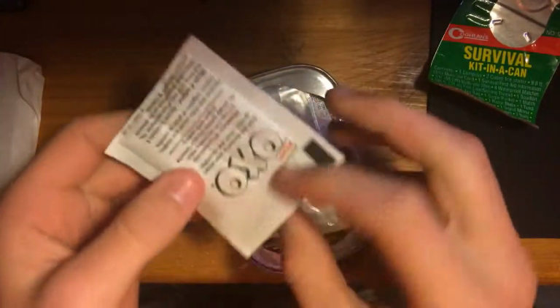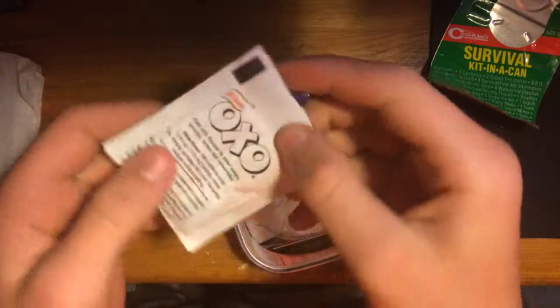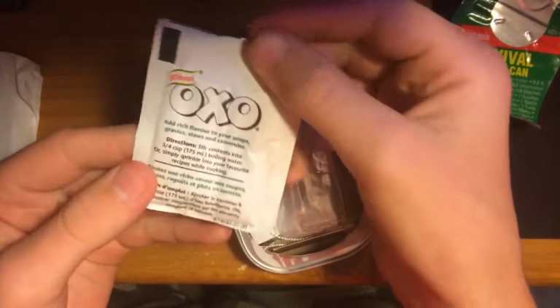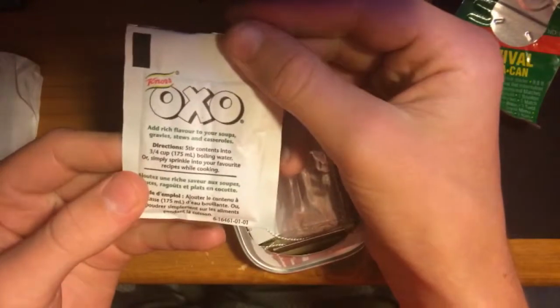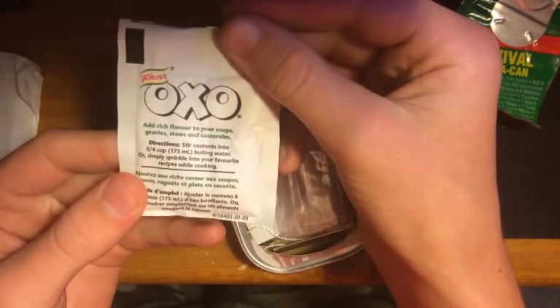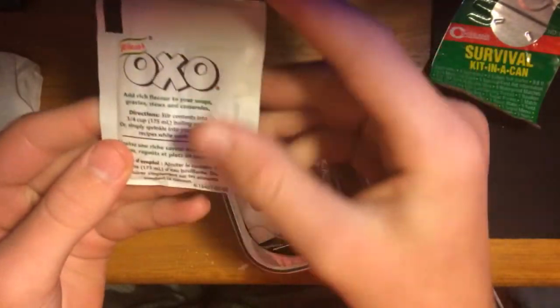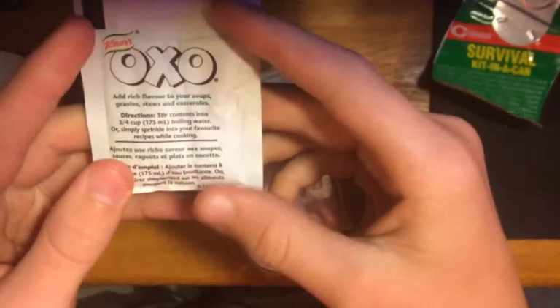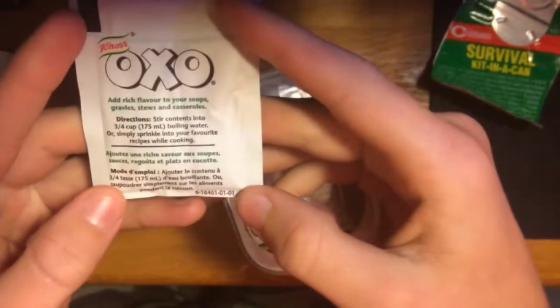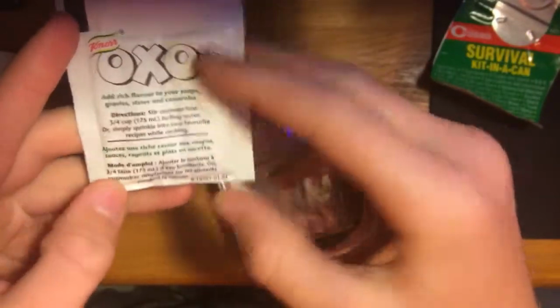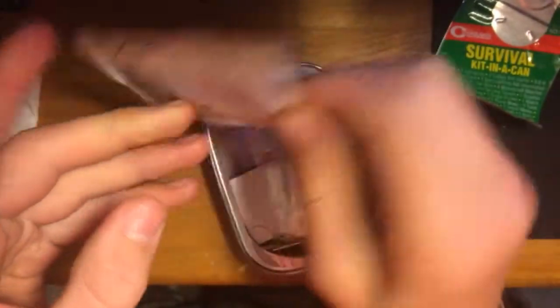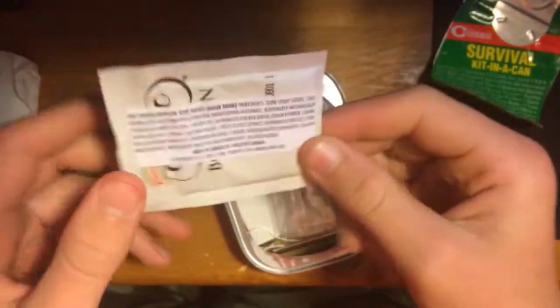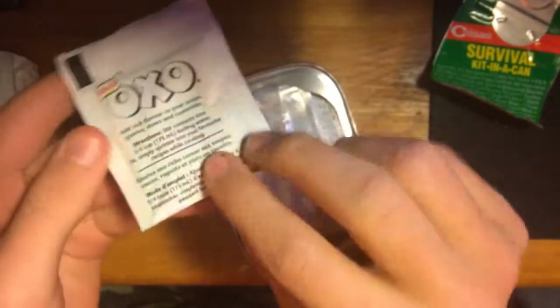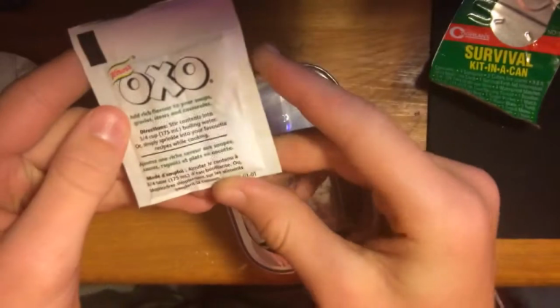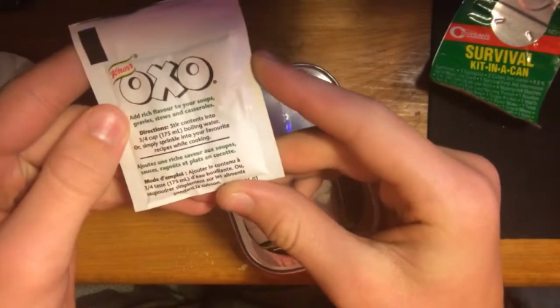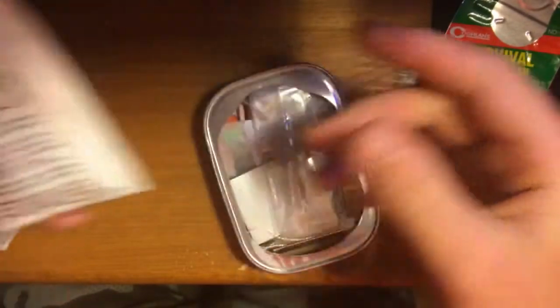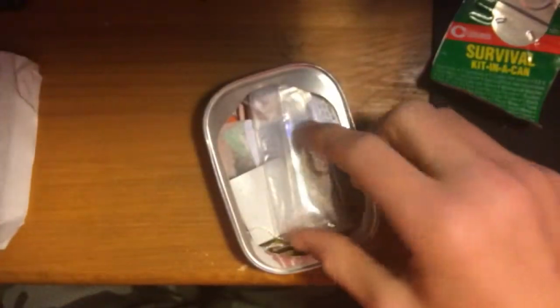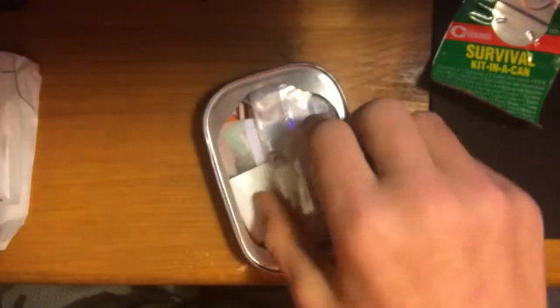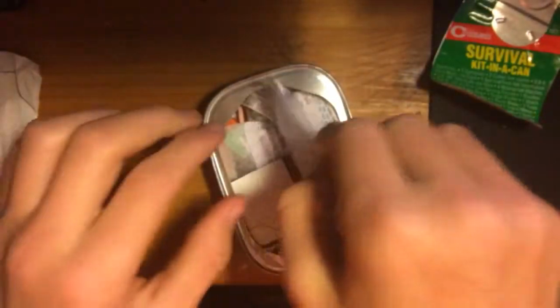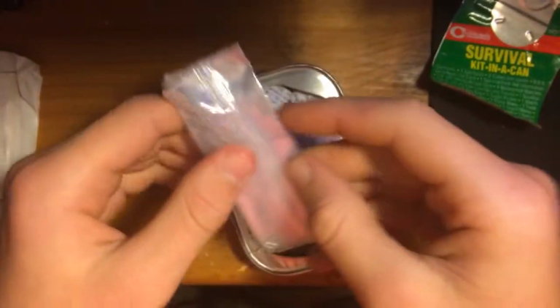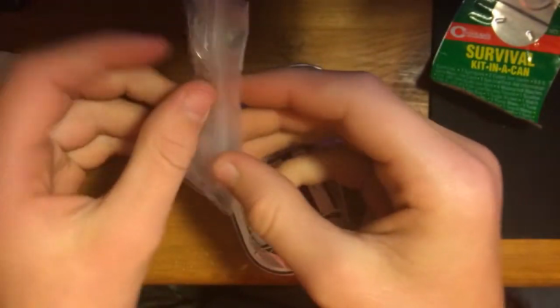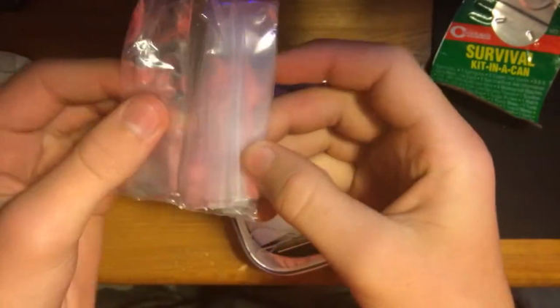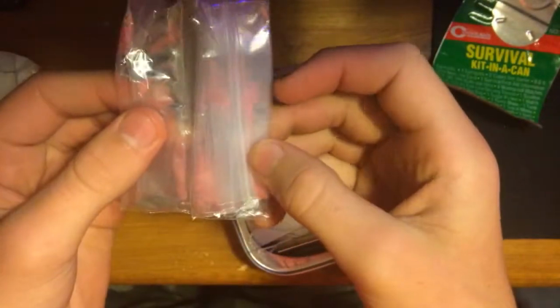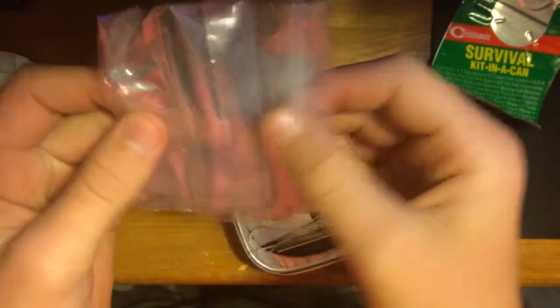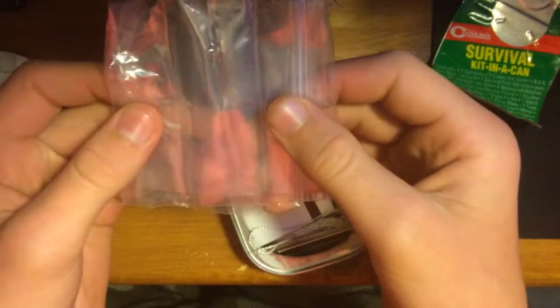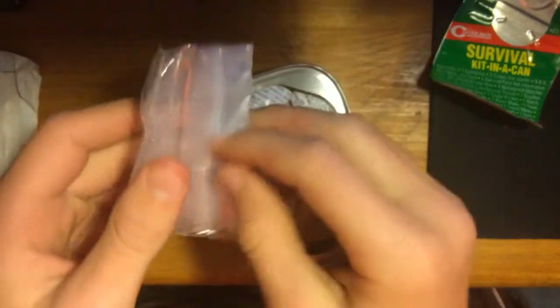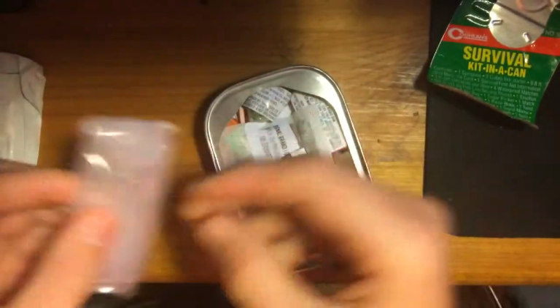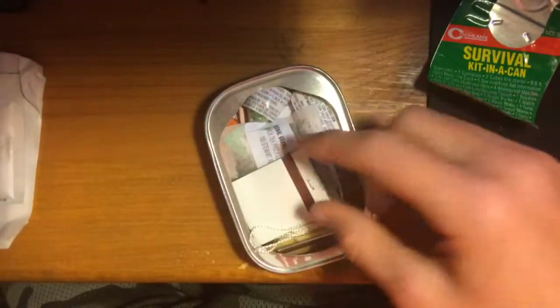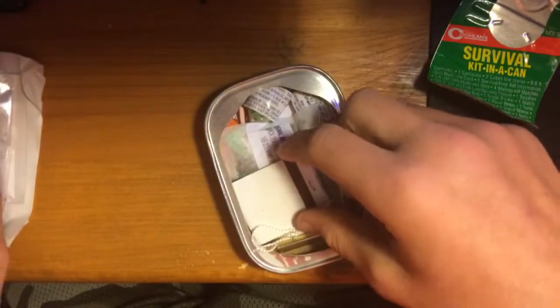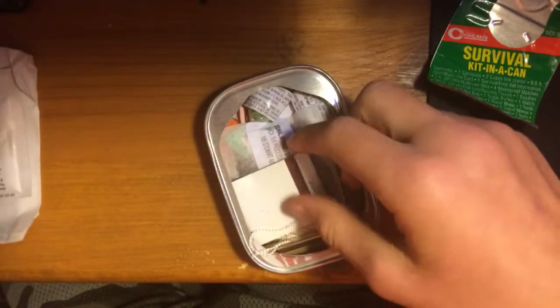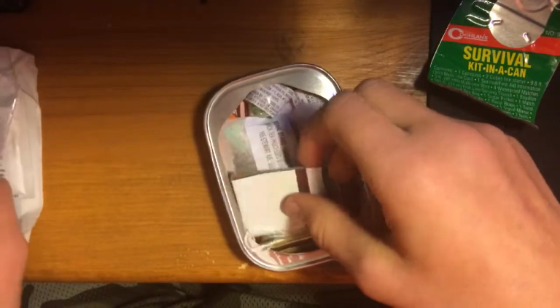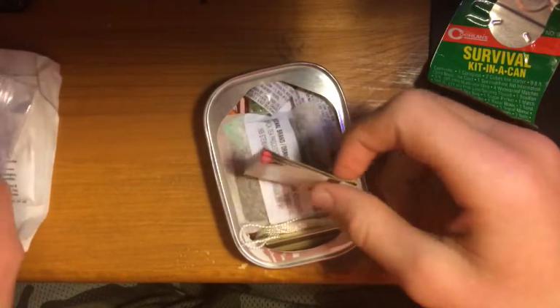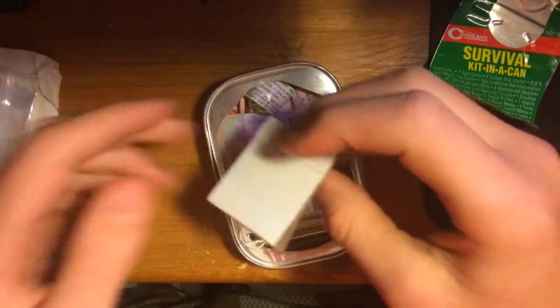We got some soup mix. It's not much, but it's soup mix. Then we got some — what we got — a bag. This survival kit's okay so far.